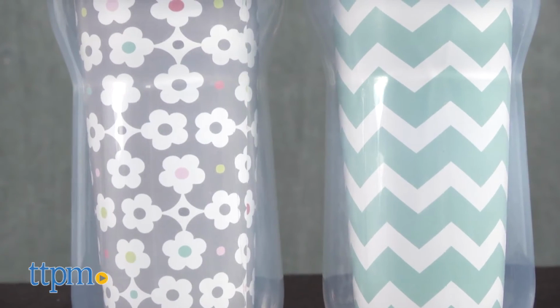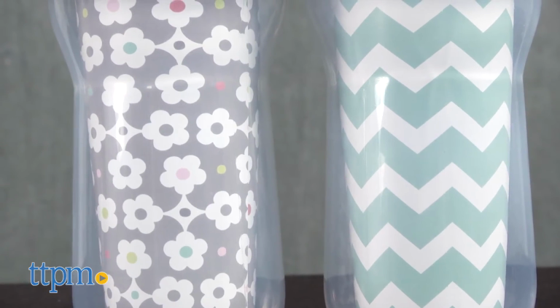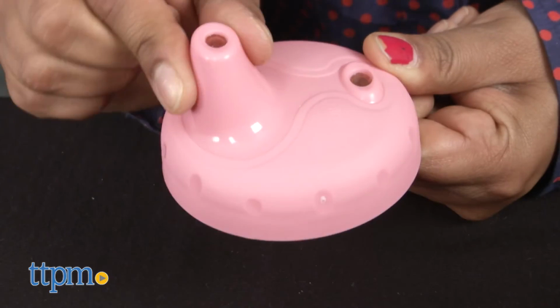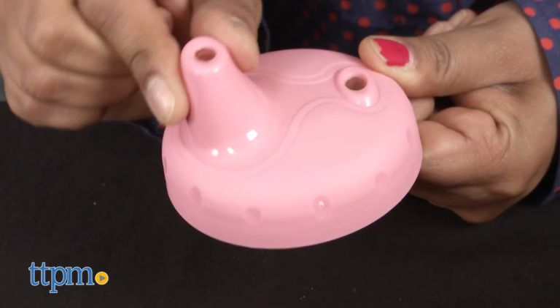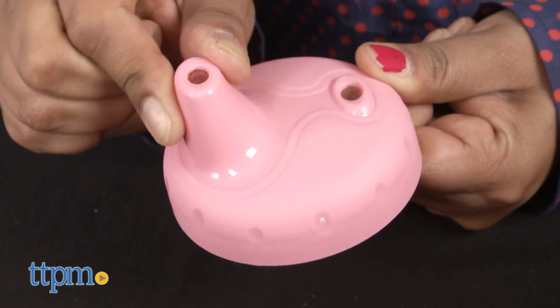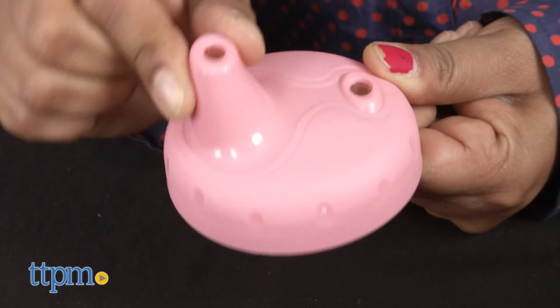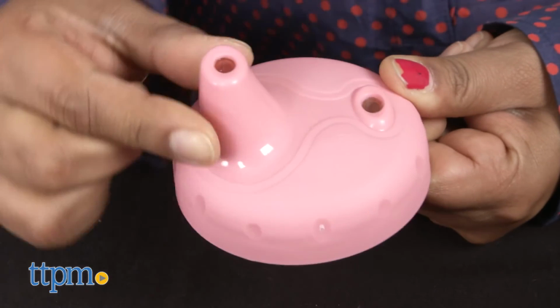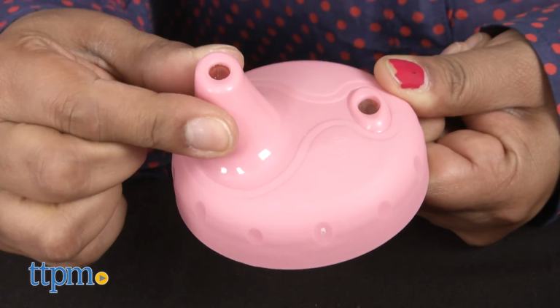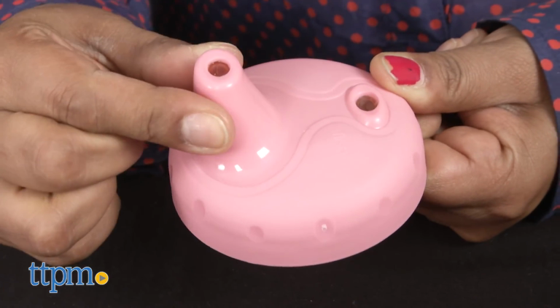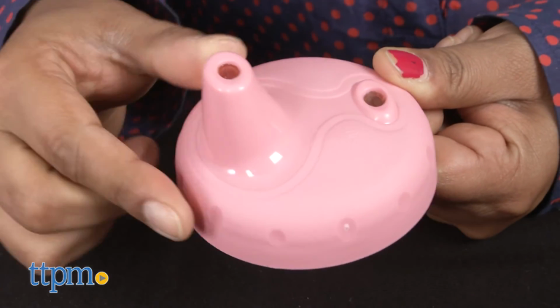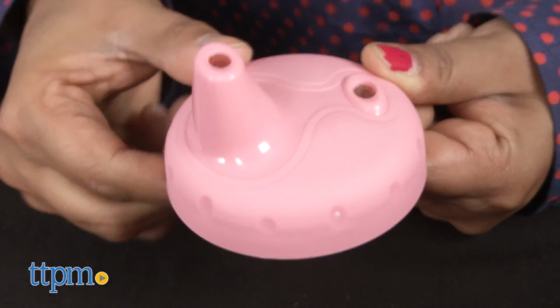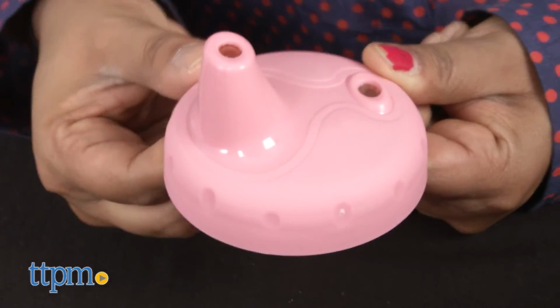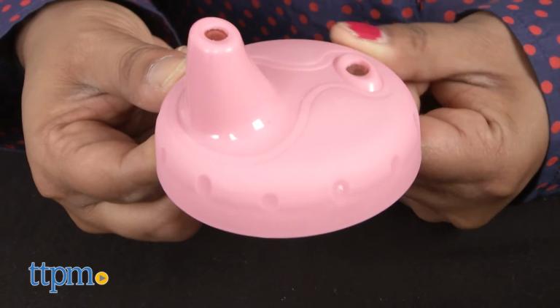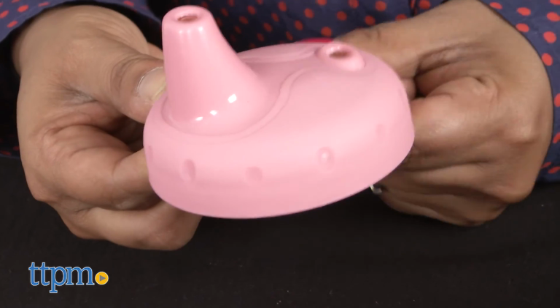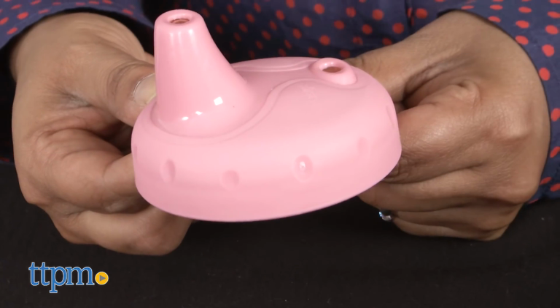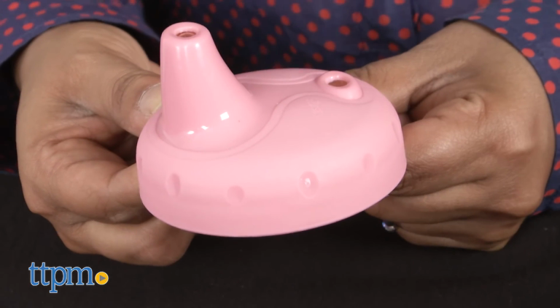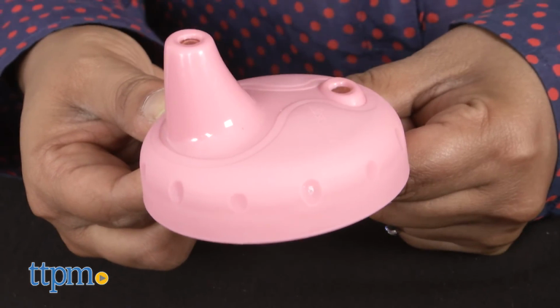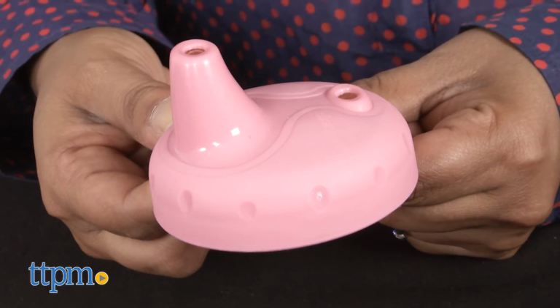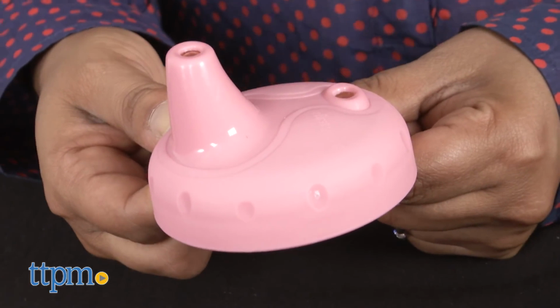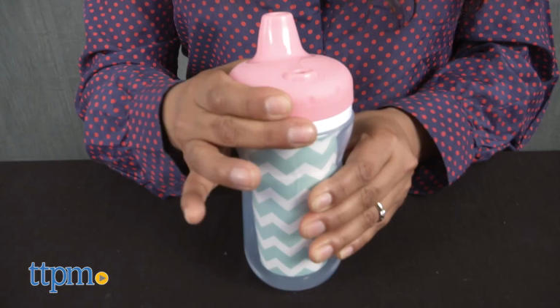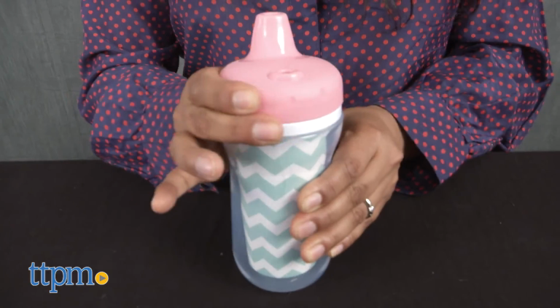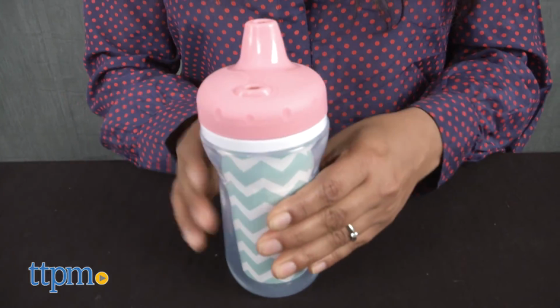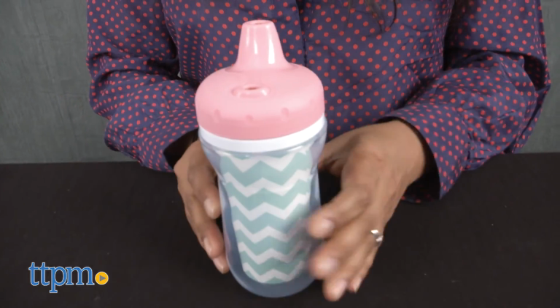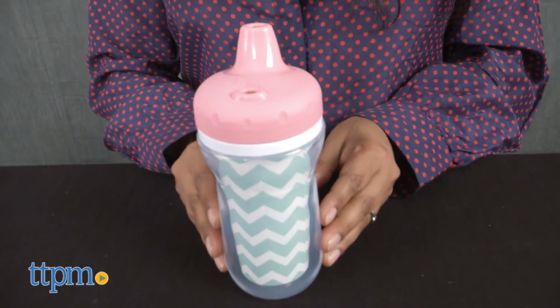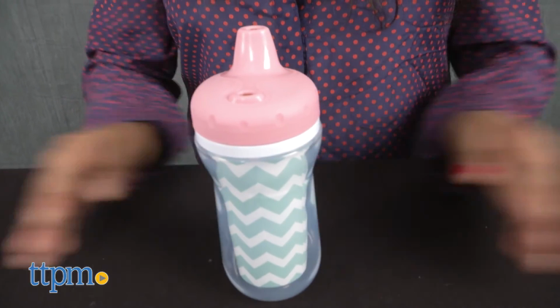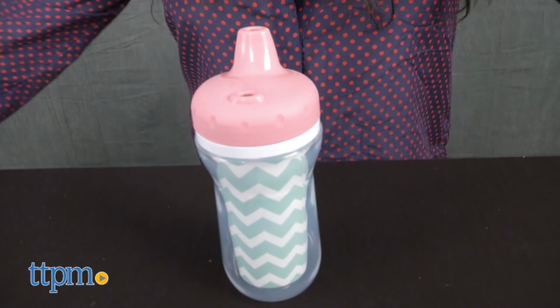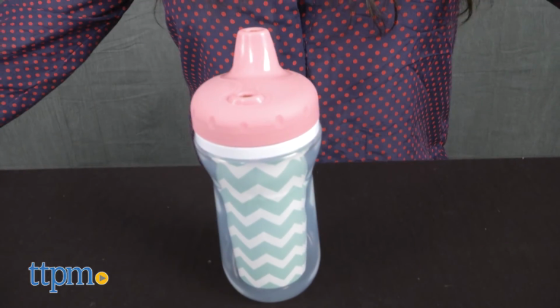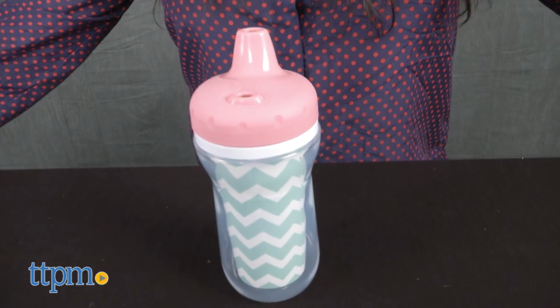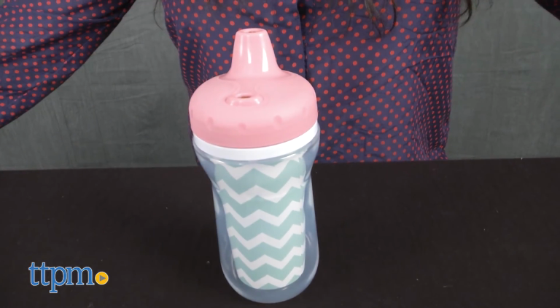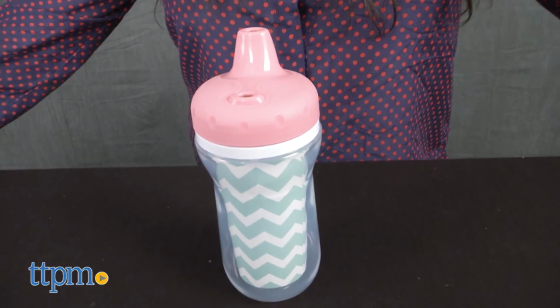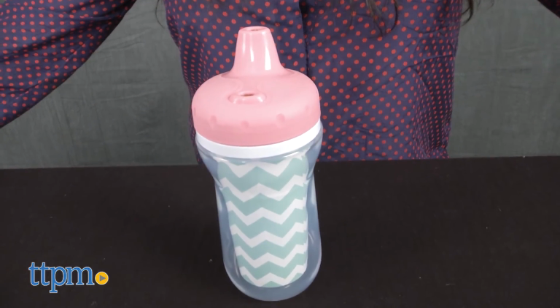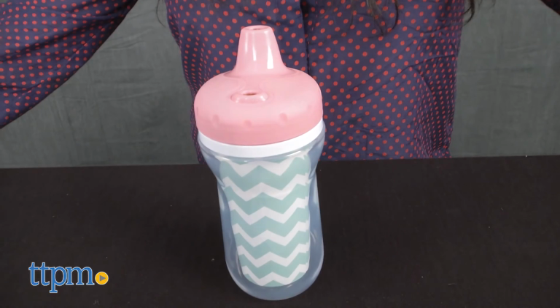Additional colors and prints are available and sold separately. The First Year's Super Chill insulated sippy cups are for ages 9 months and up and made by Tomi.